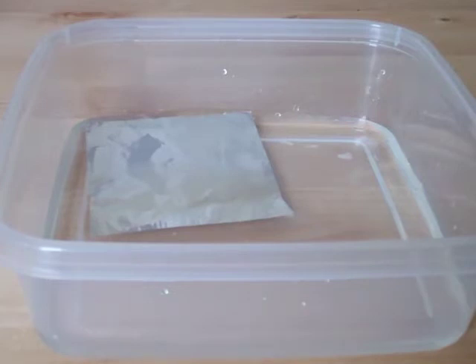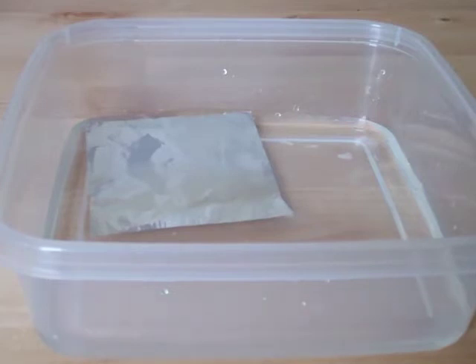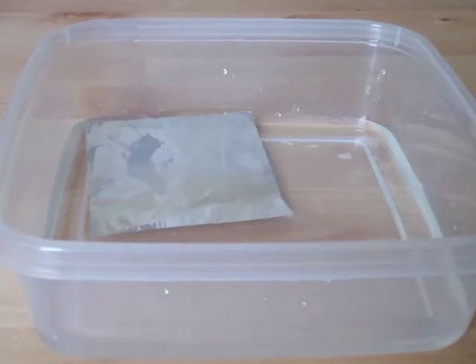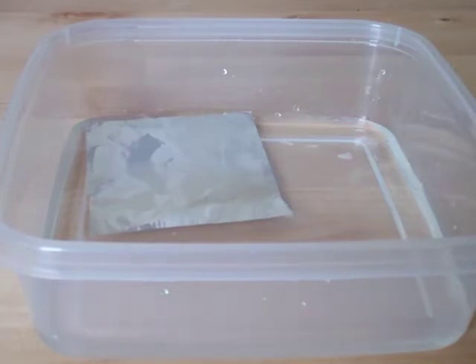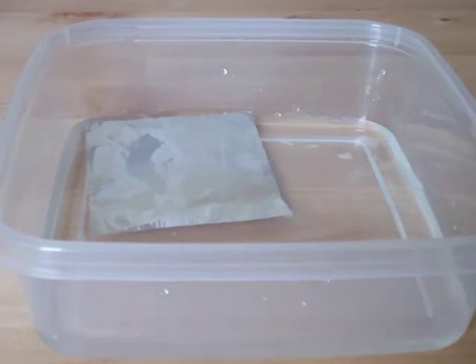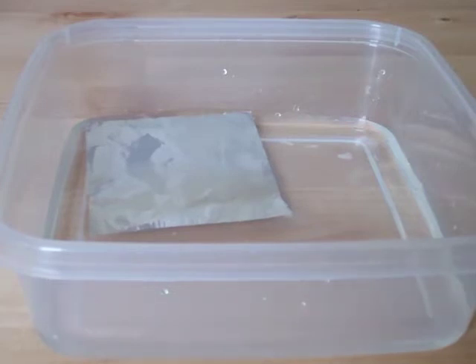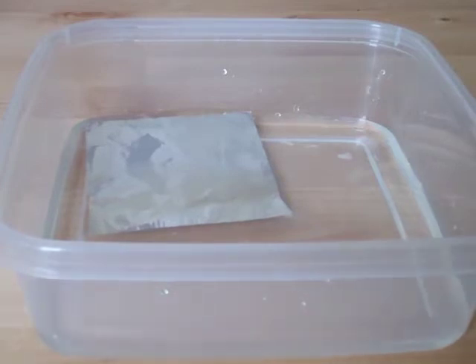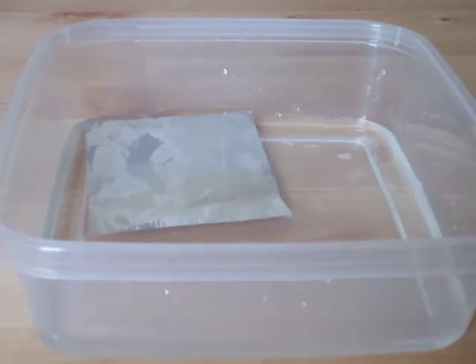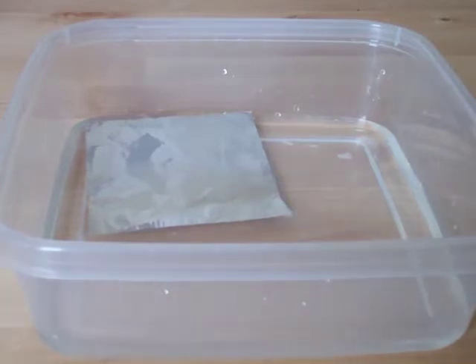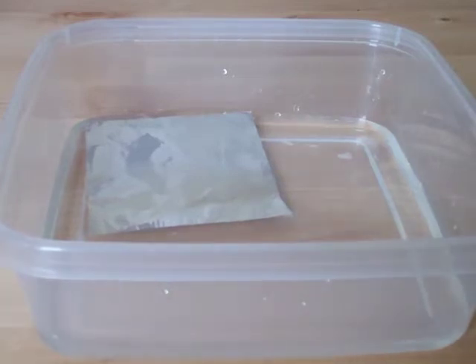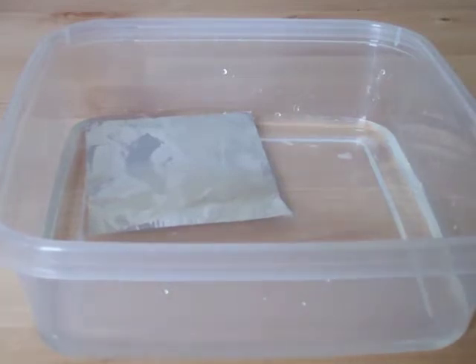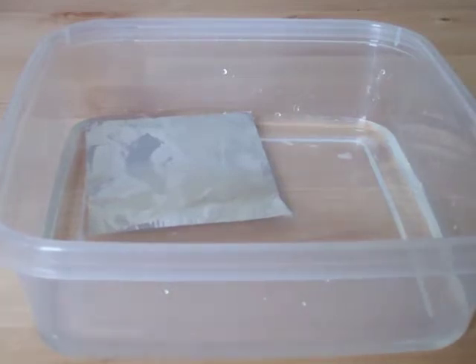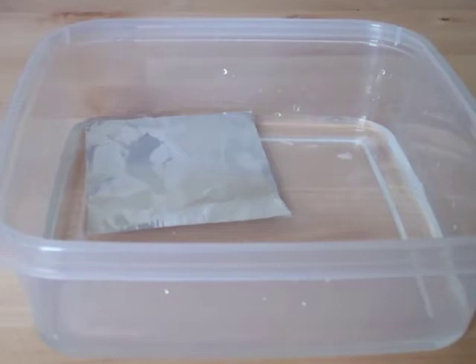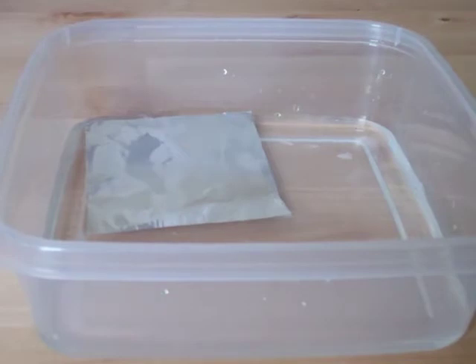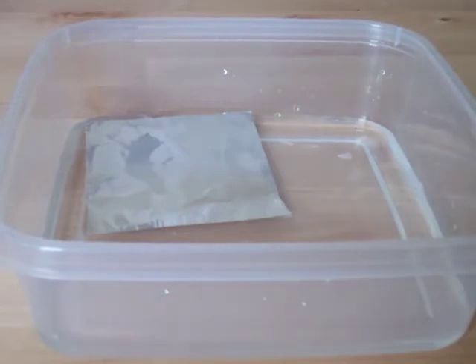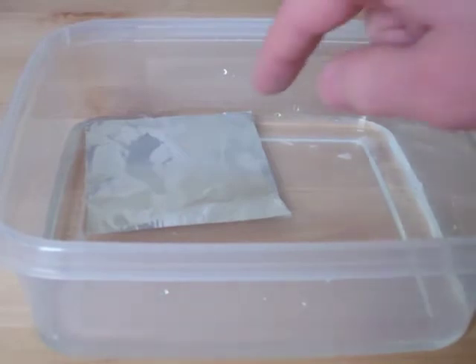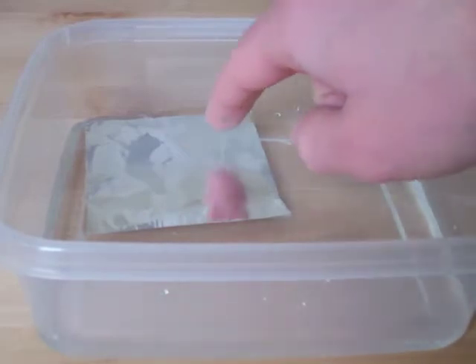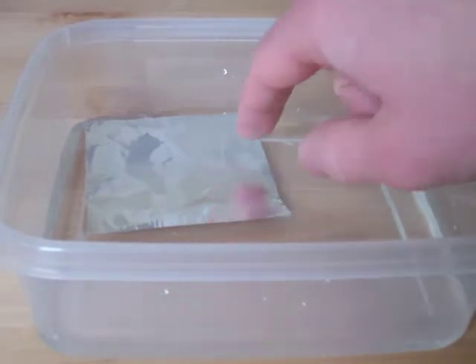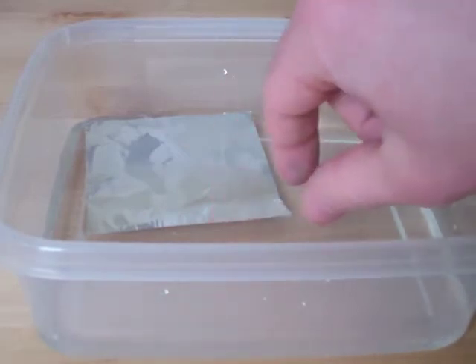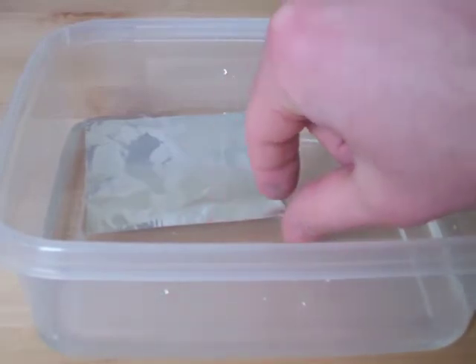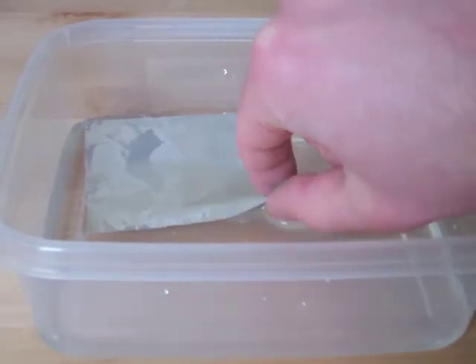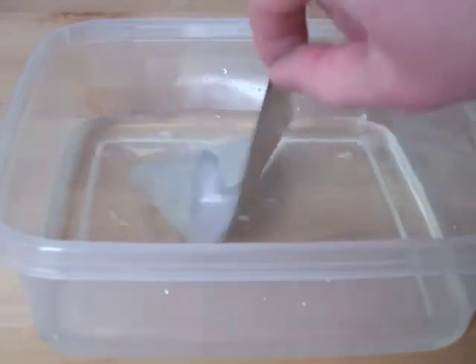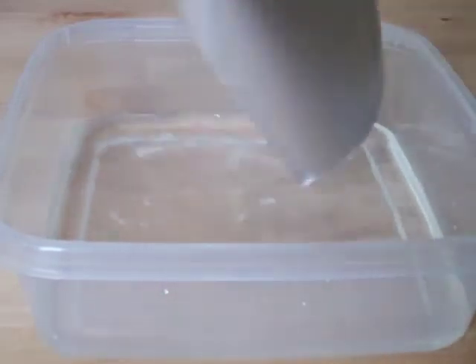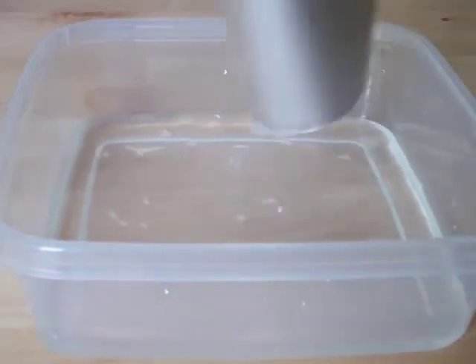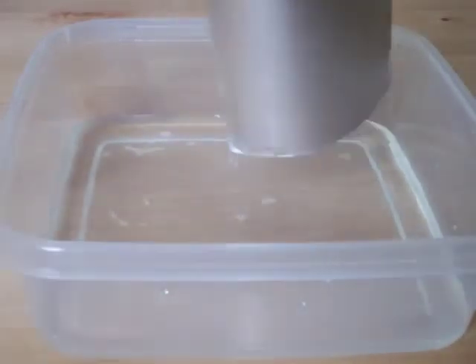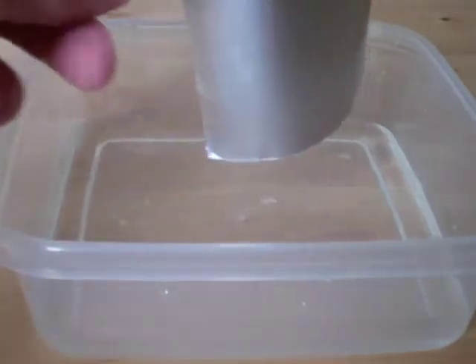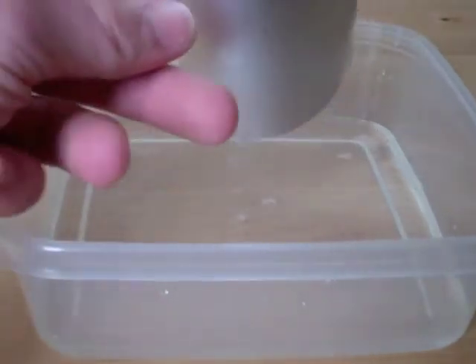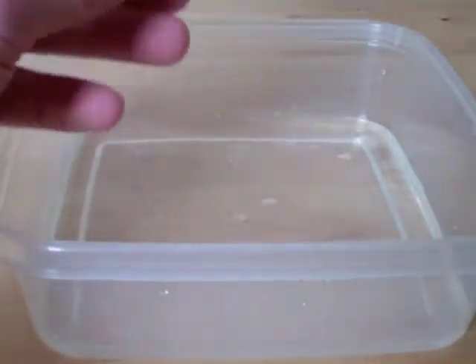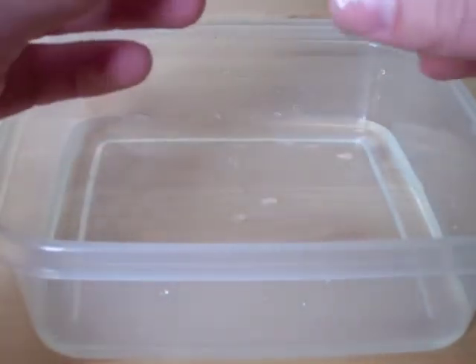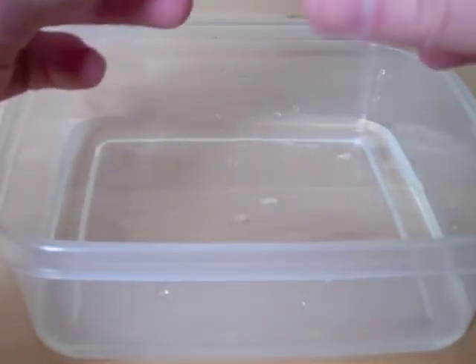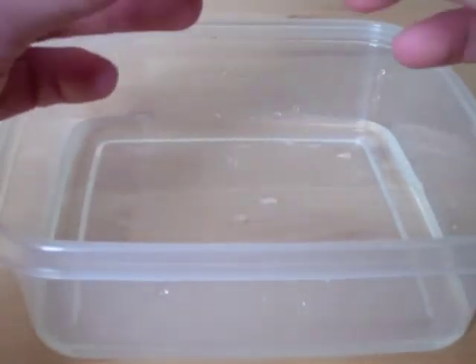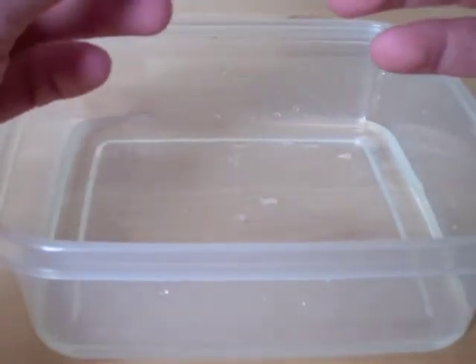For this demonstration, the students take a 3 inch by 3 inch square of aluminum foil and see that it can float. Then they must predict how many times you can fold the foil before it sinks.